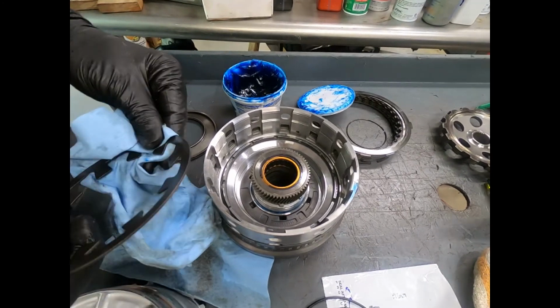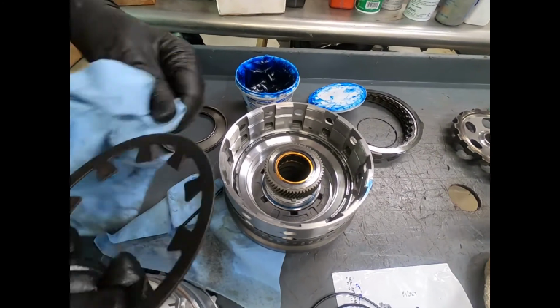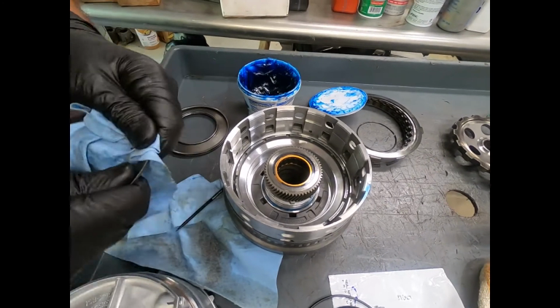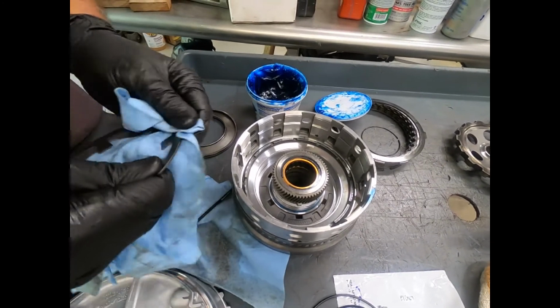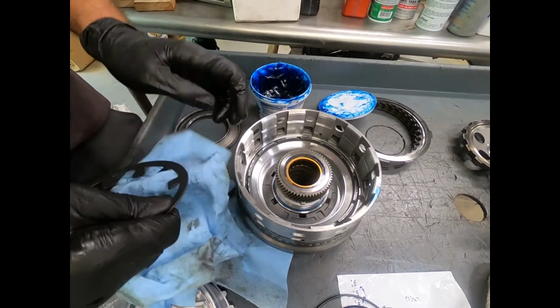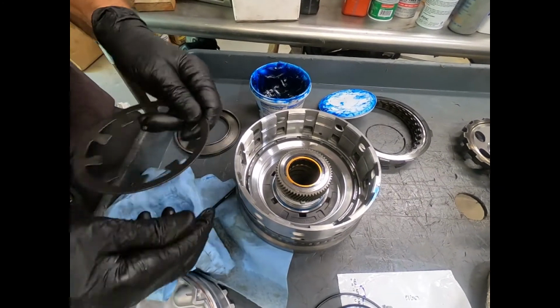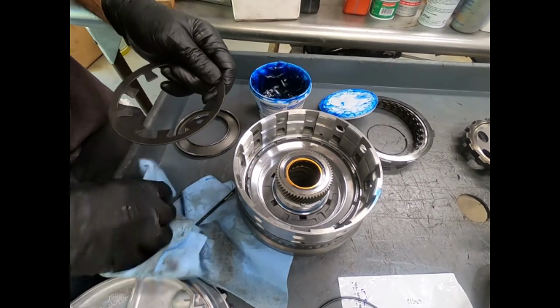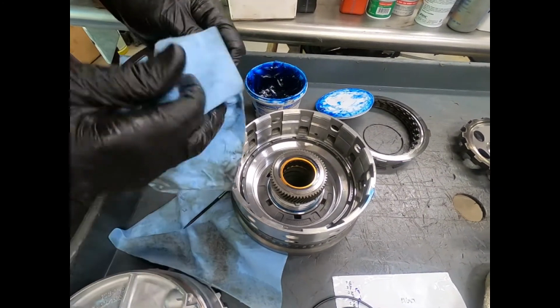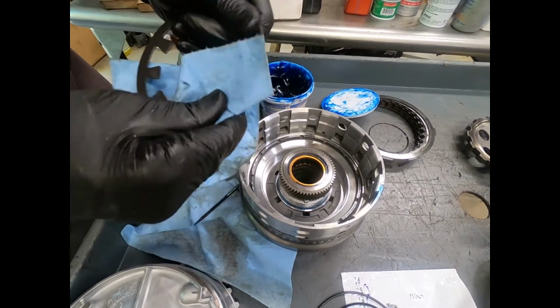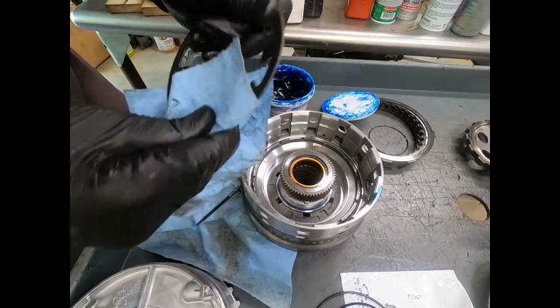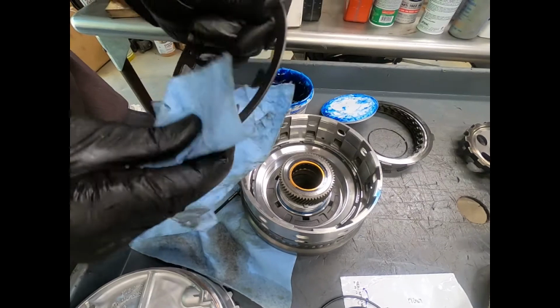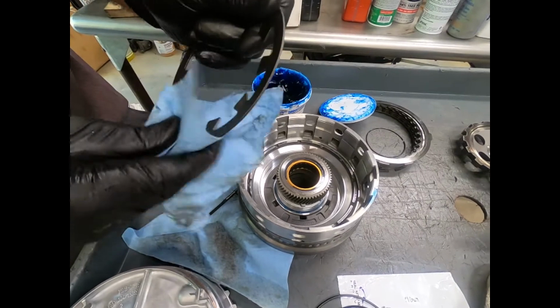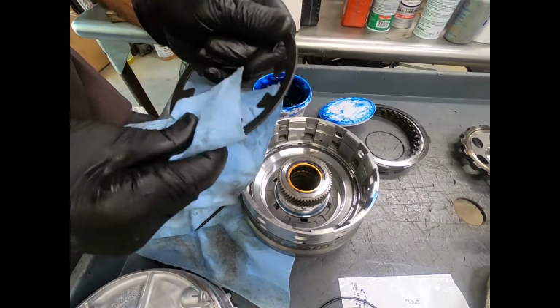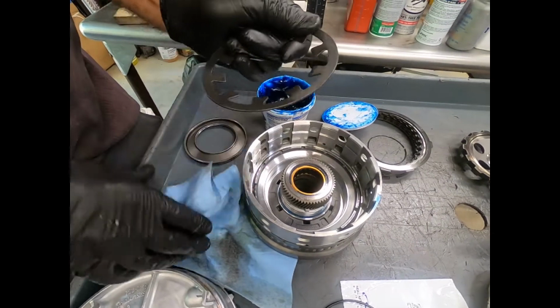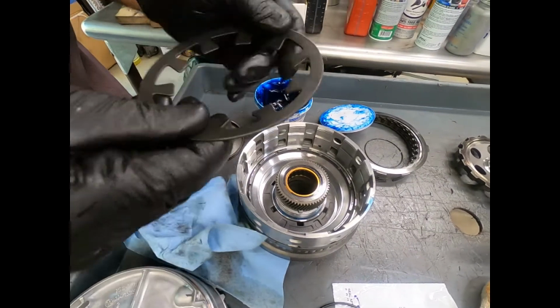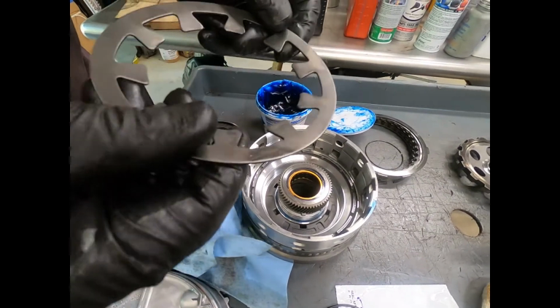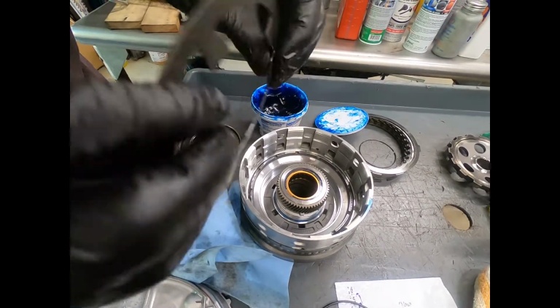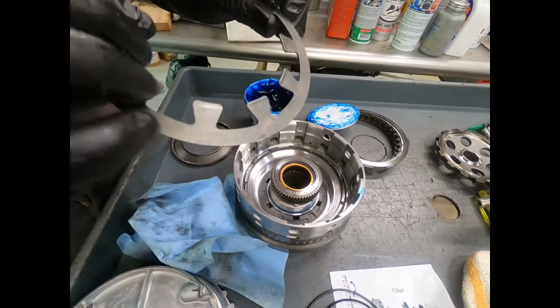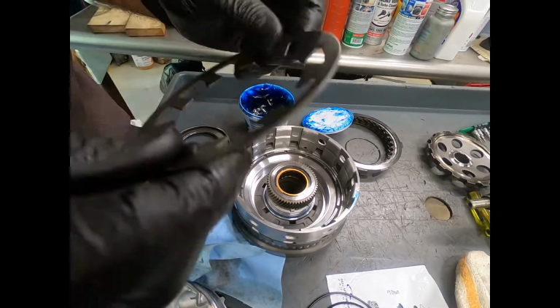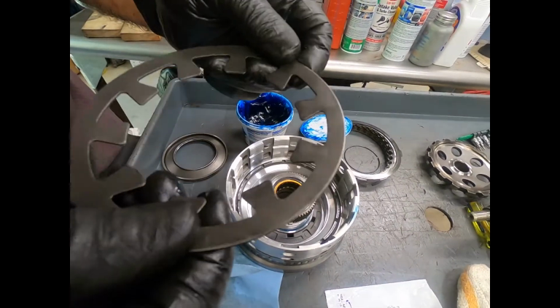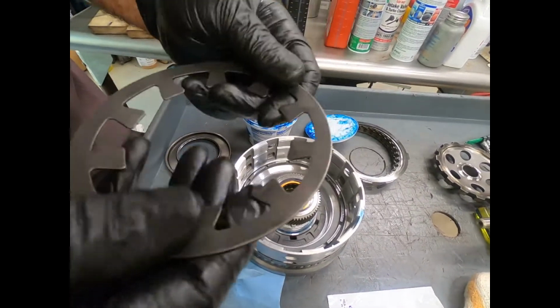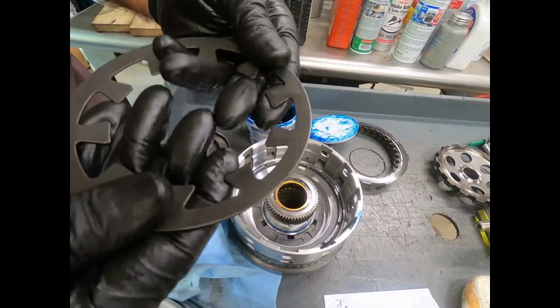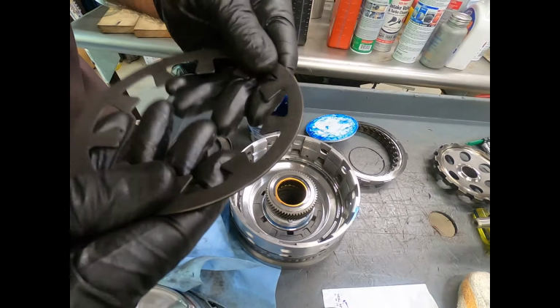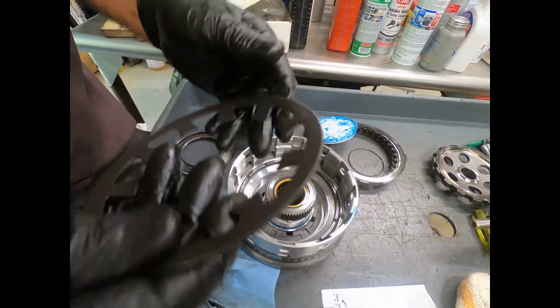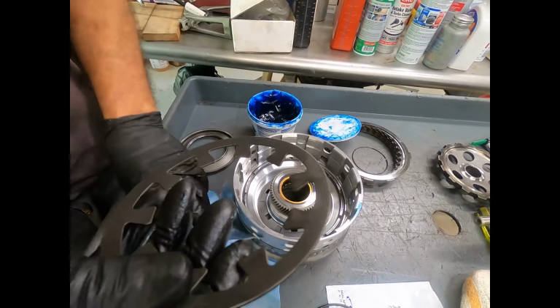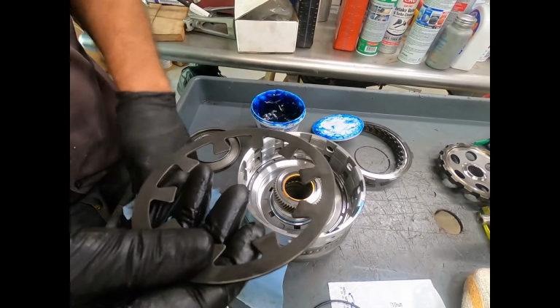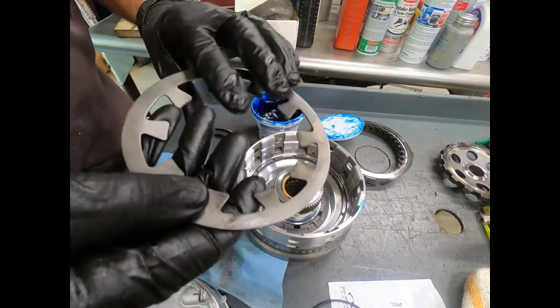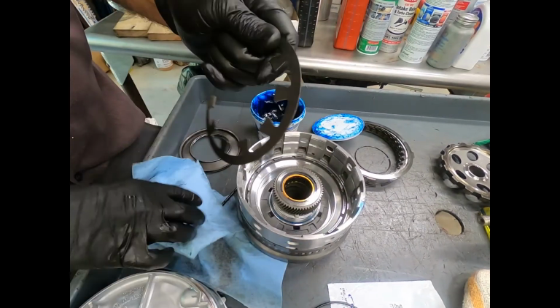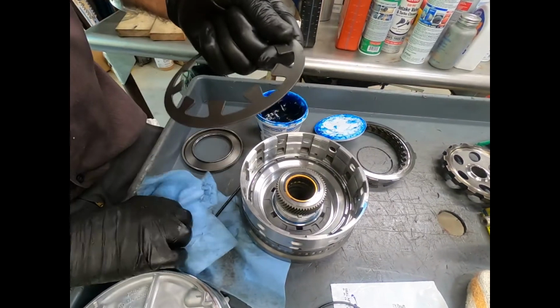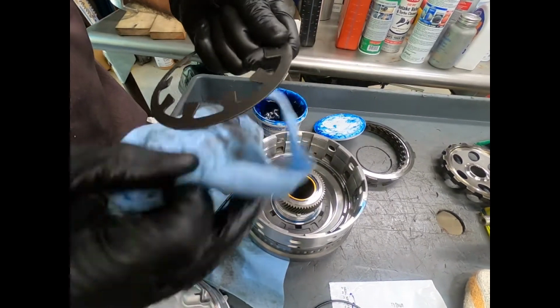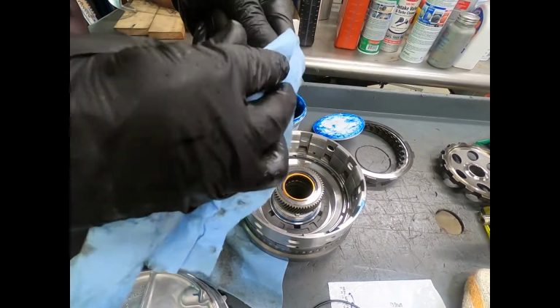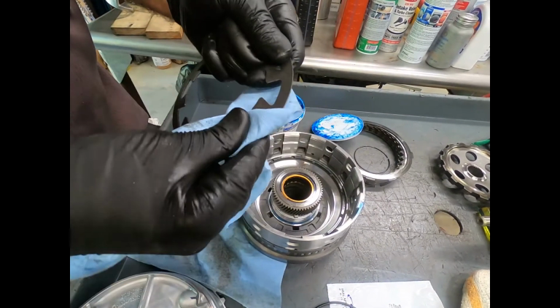Now we're going to take our diaphragm spring — oftentimes you hear this called a Belleville spring, and that's named after the company here in America that developed this type of dish-type spring.